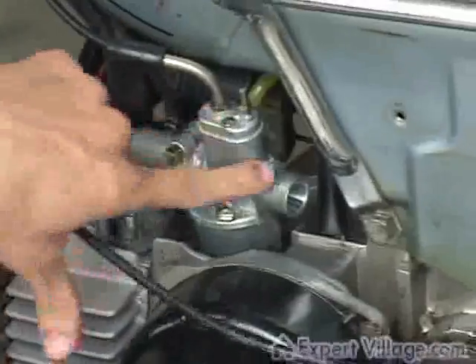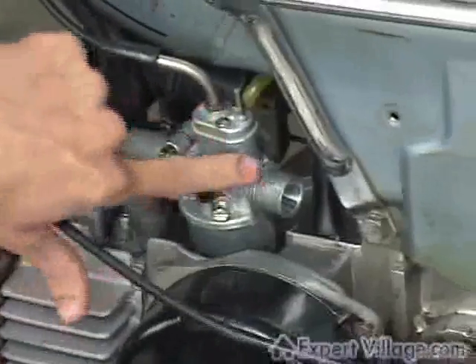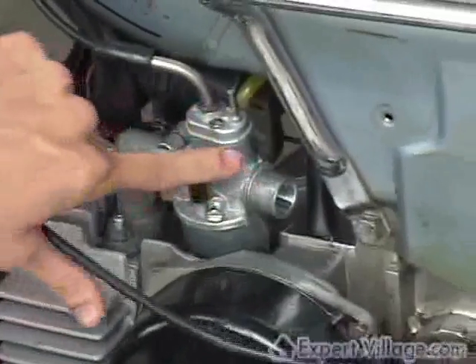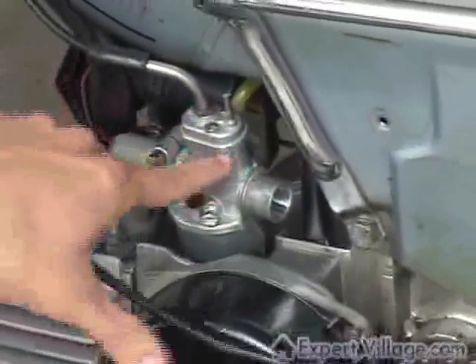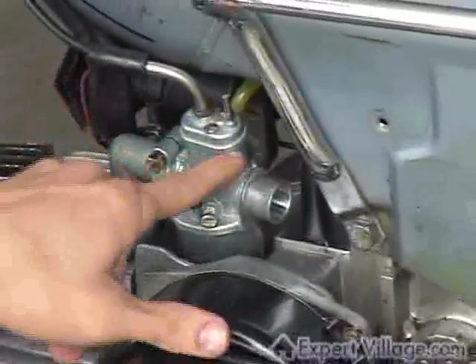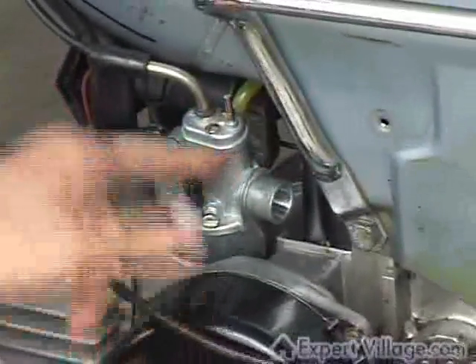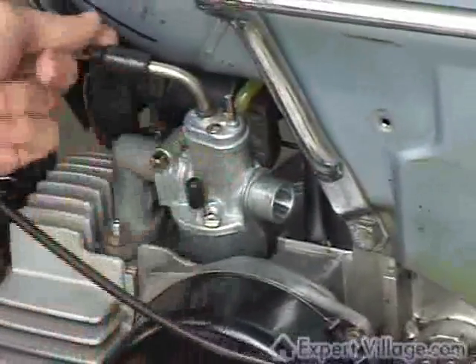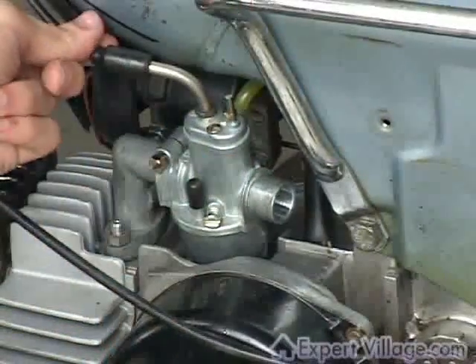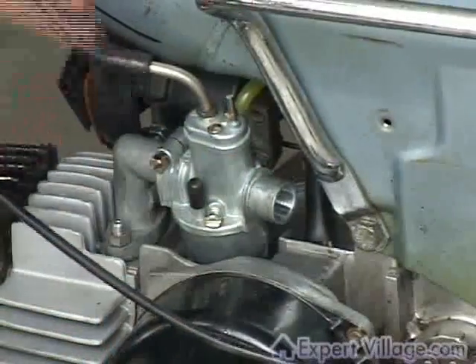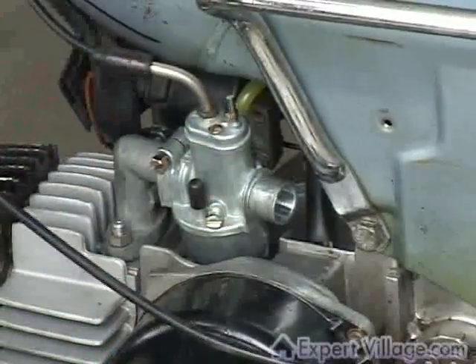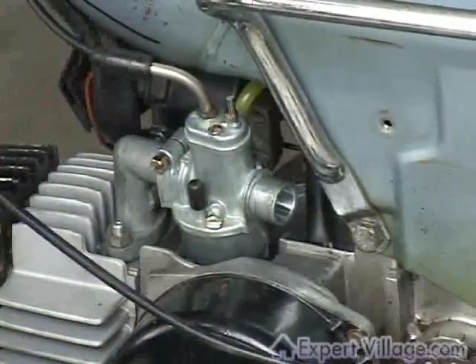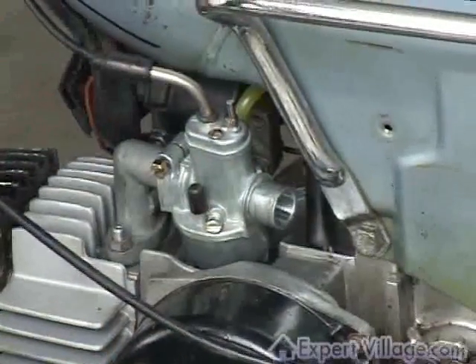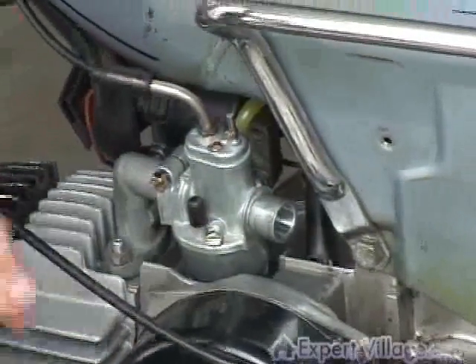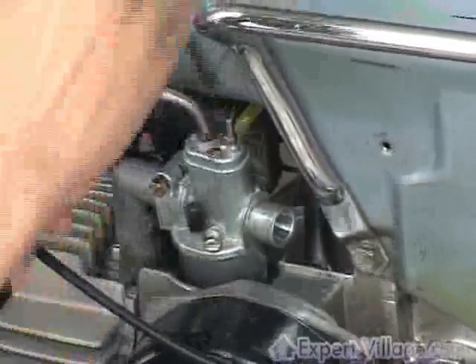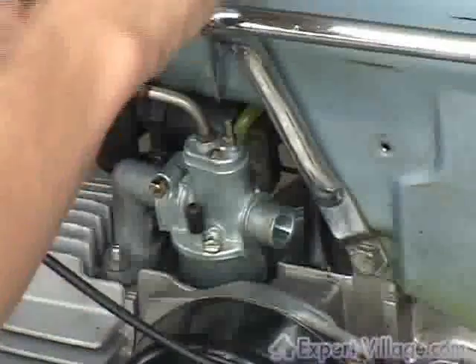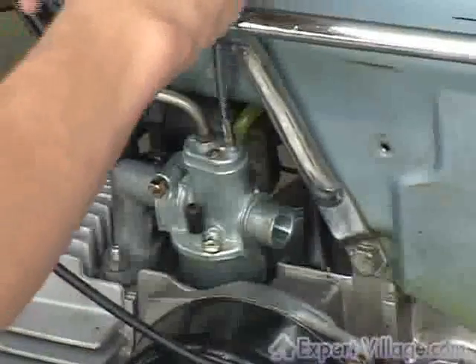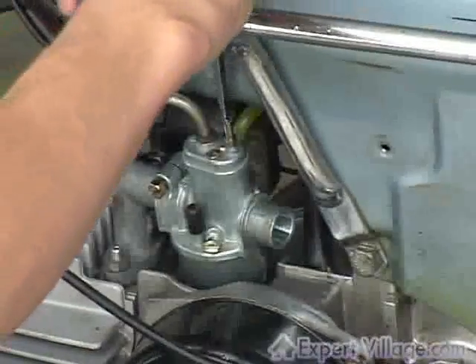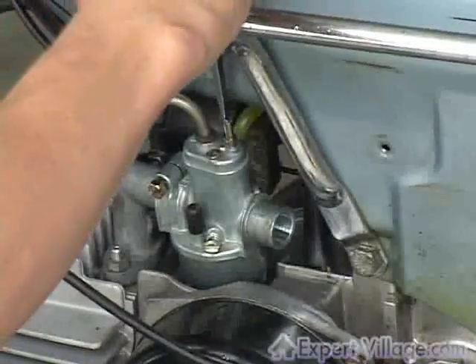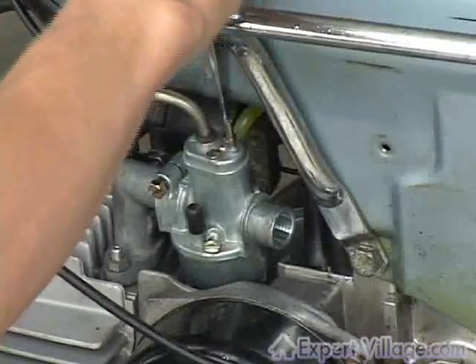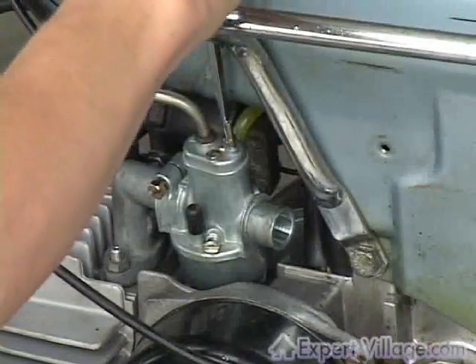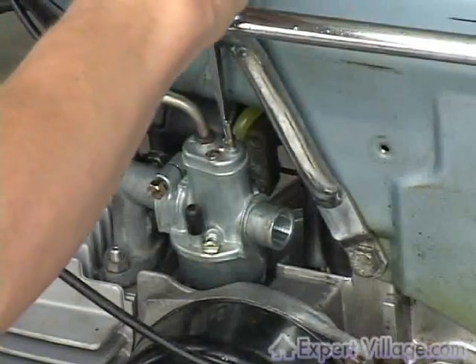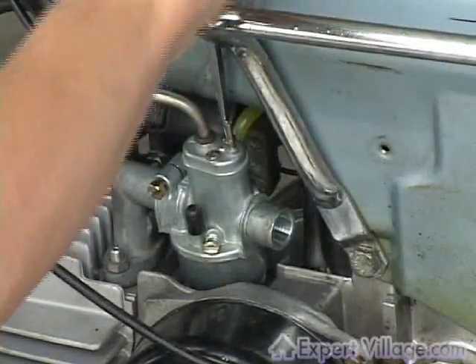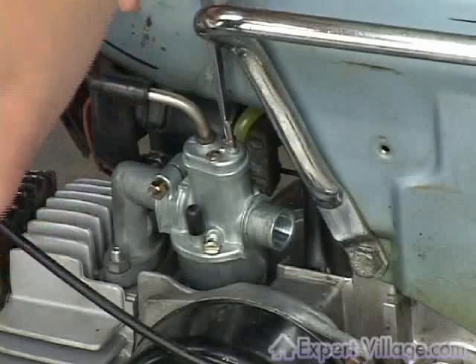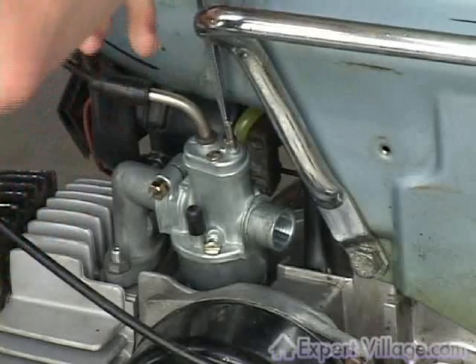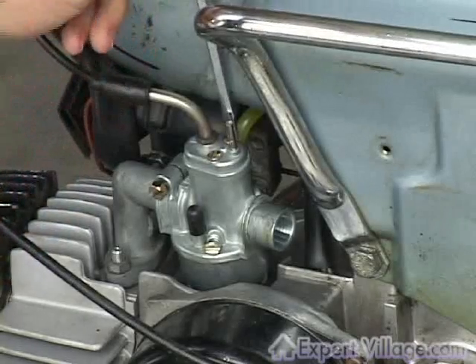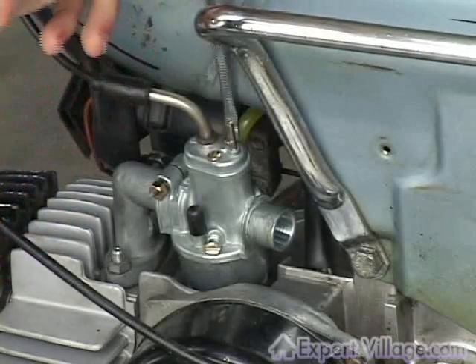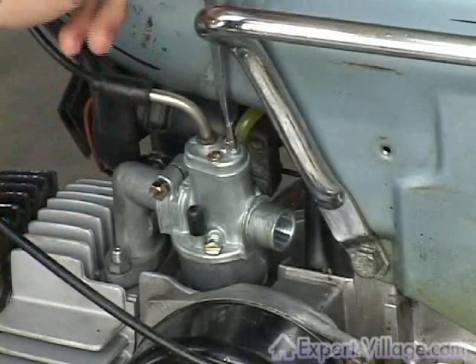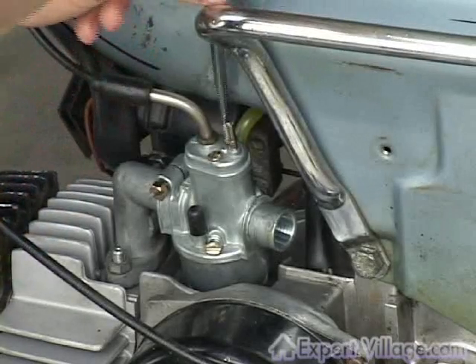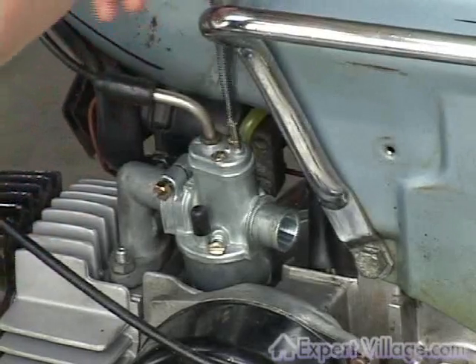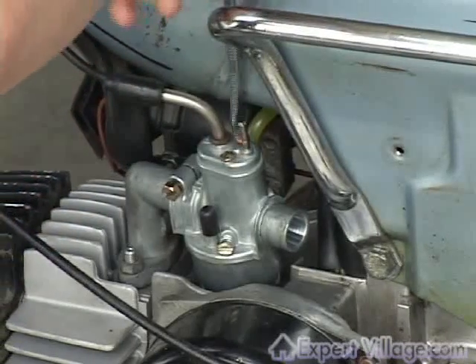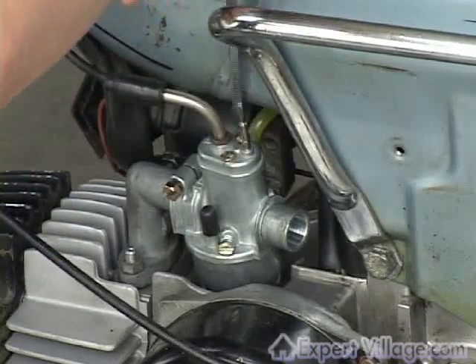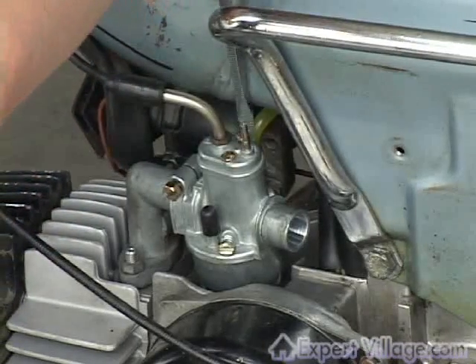Then there's a top to the carb that goes to your throttle cable, and you'll need to unscrew the top of it.